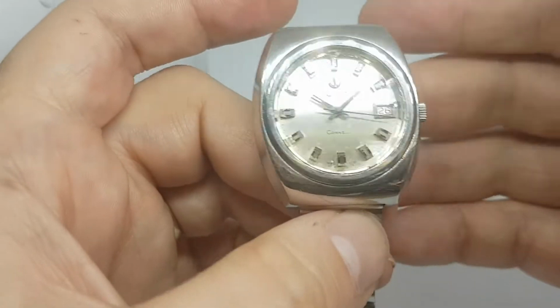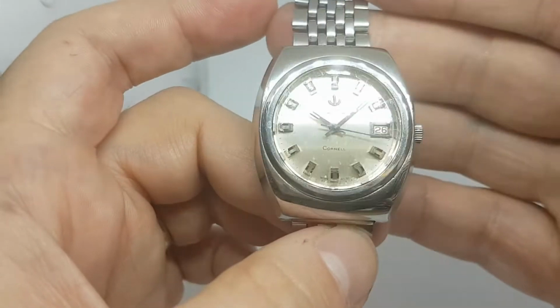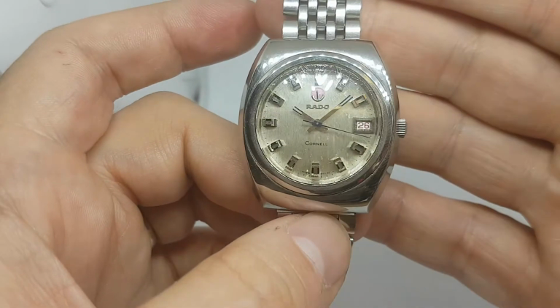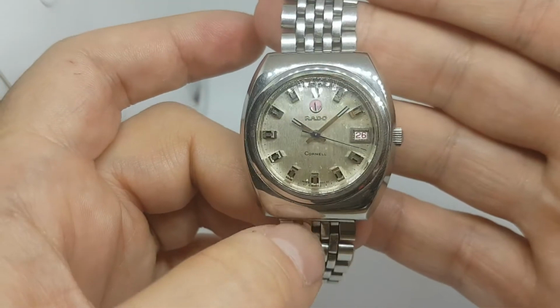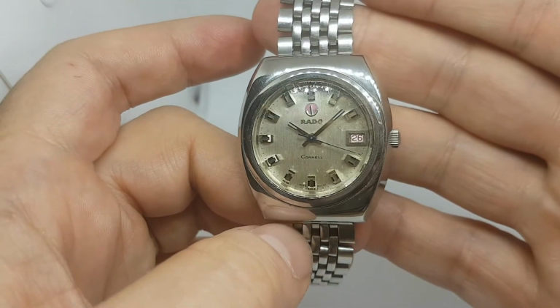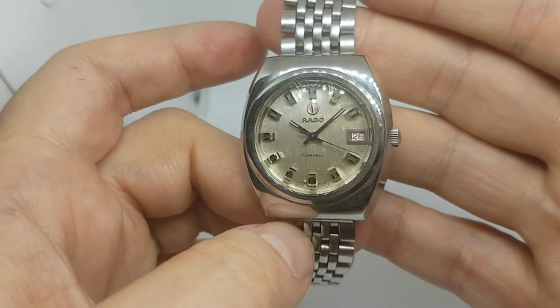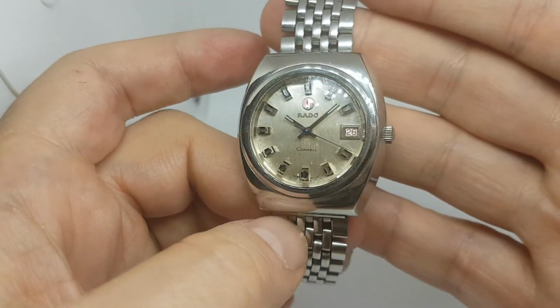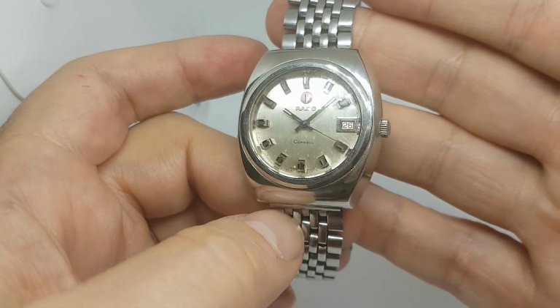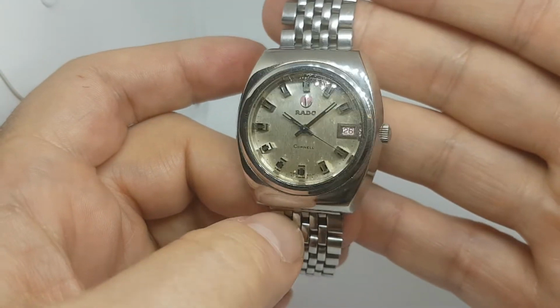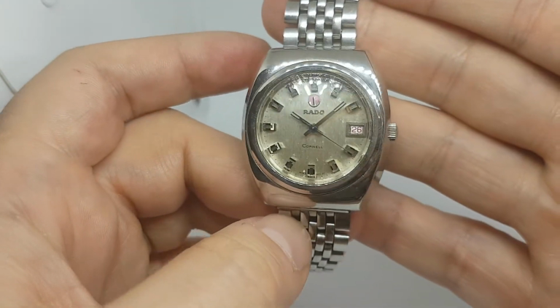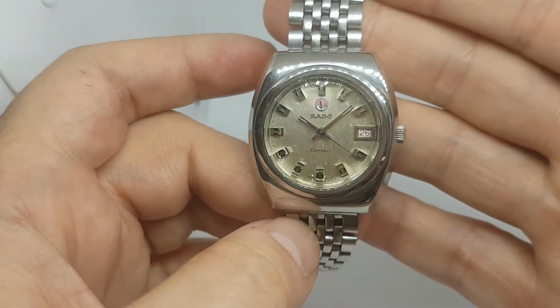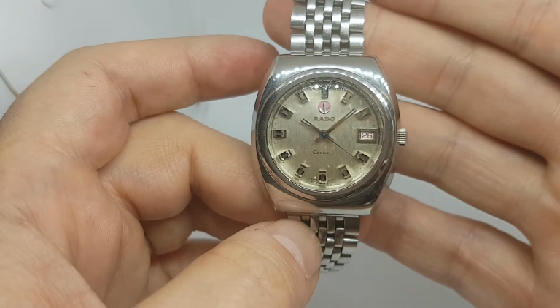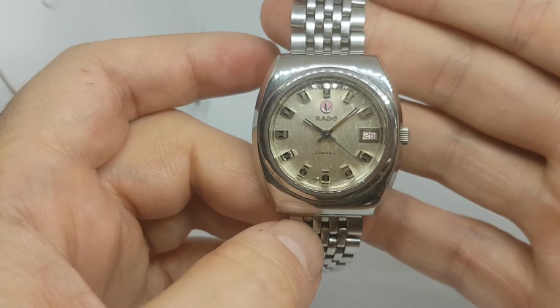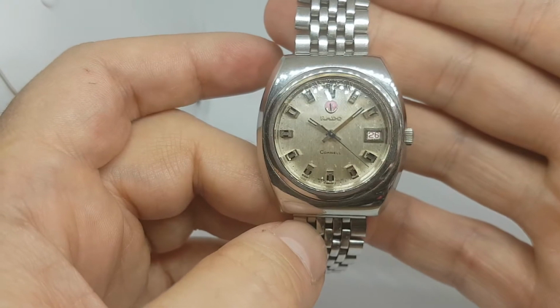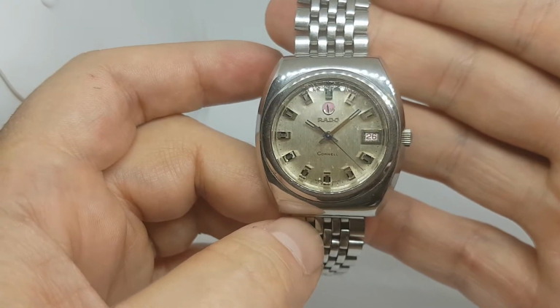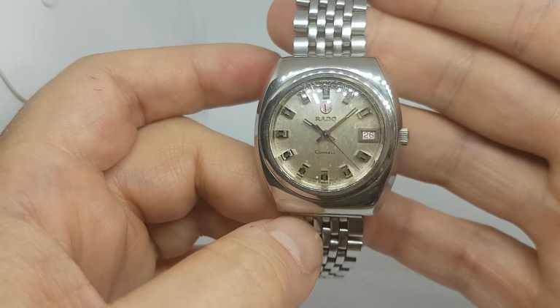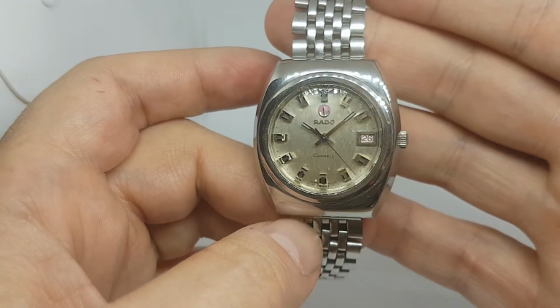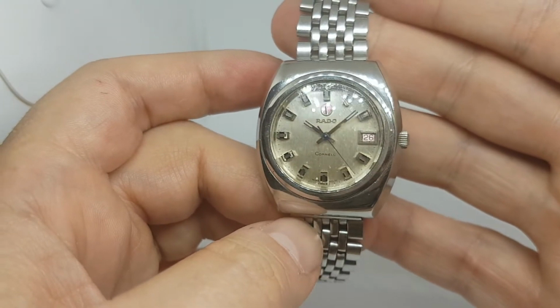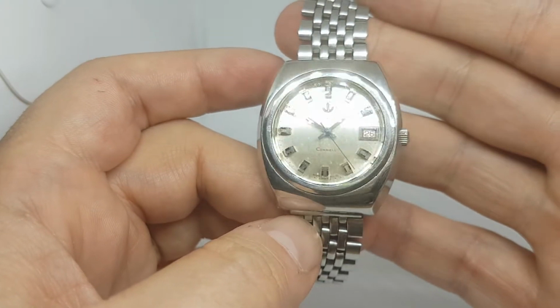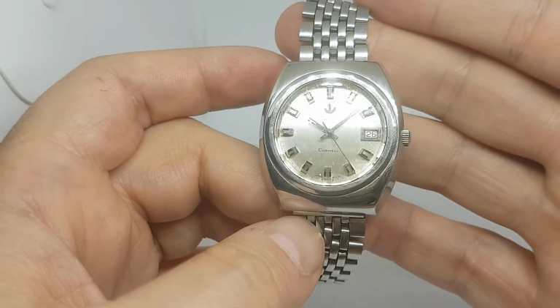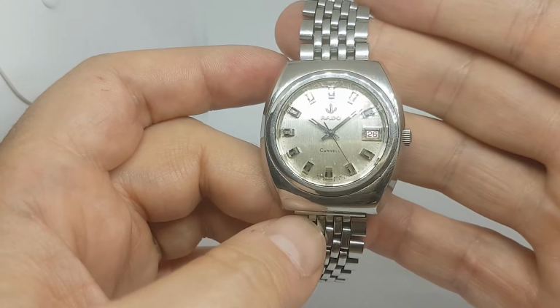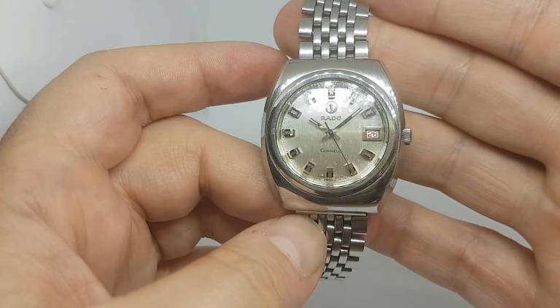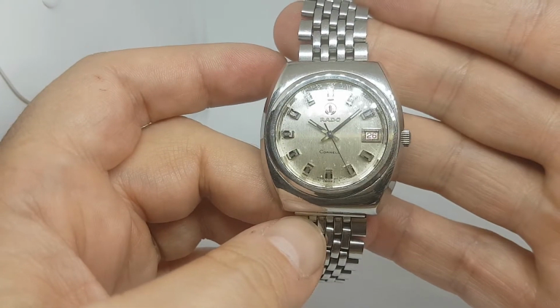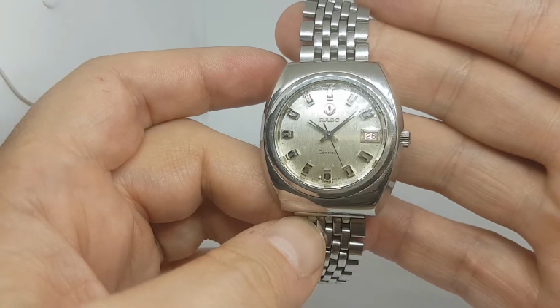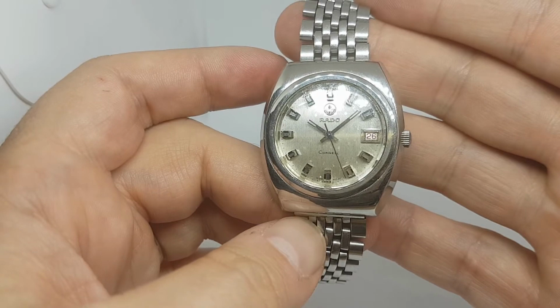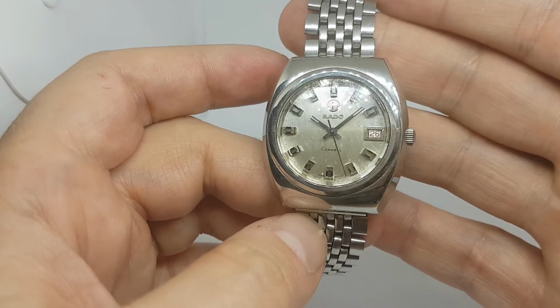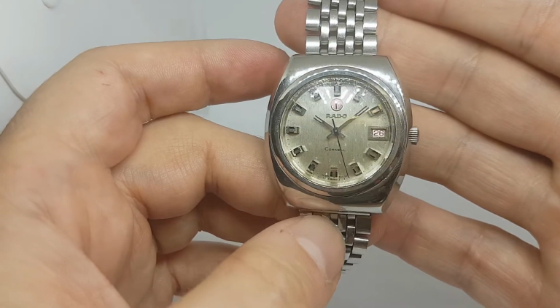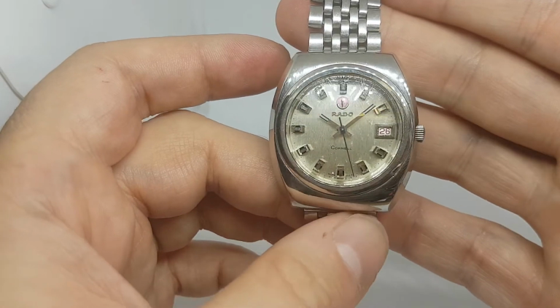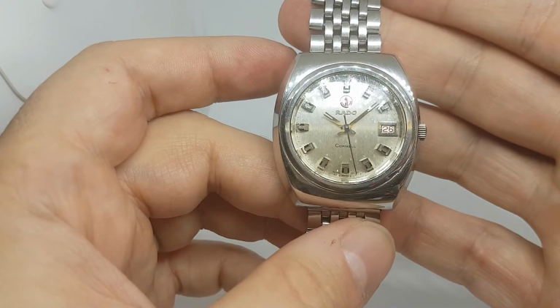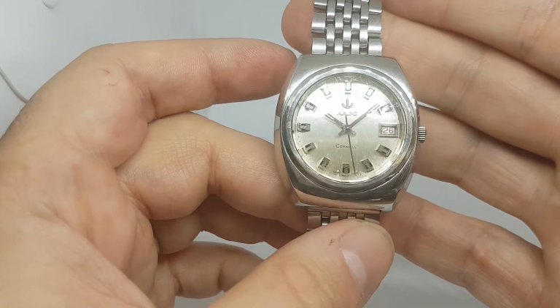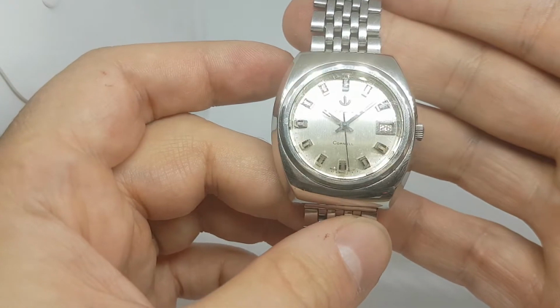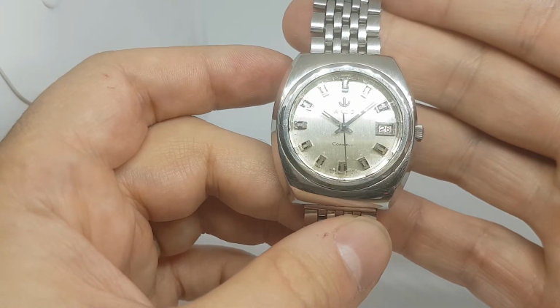Hello watch fans, Berthier Watches here. This time for you we have a circa 1970 Rado Cornell, presumably named after the university in New York.